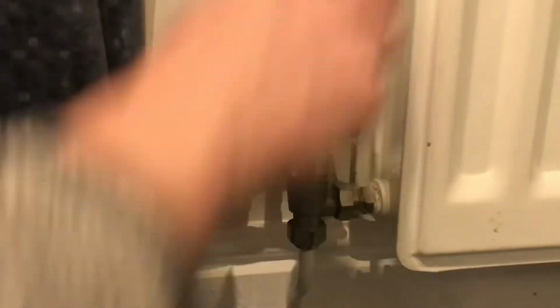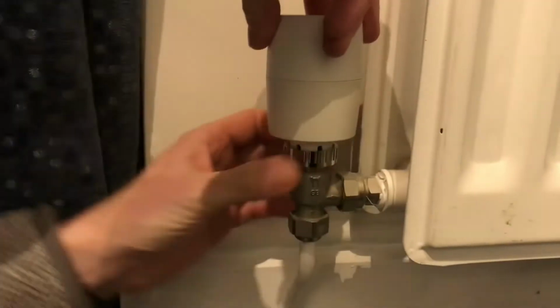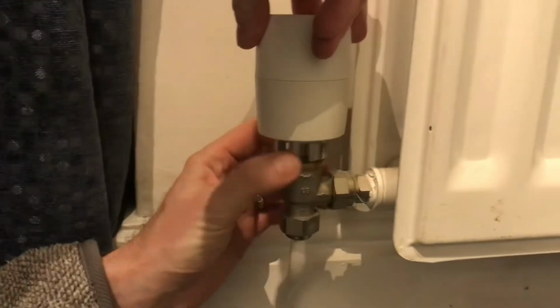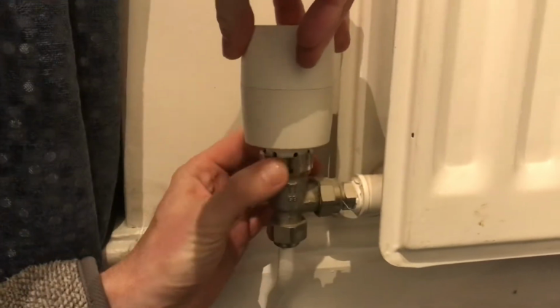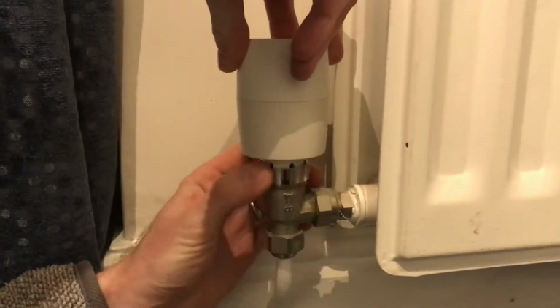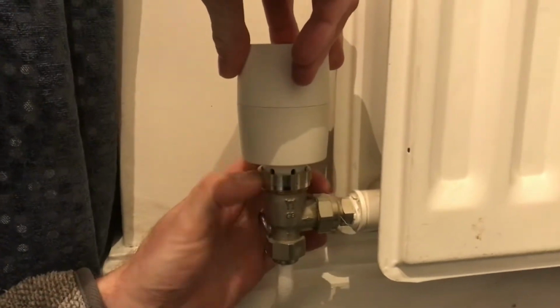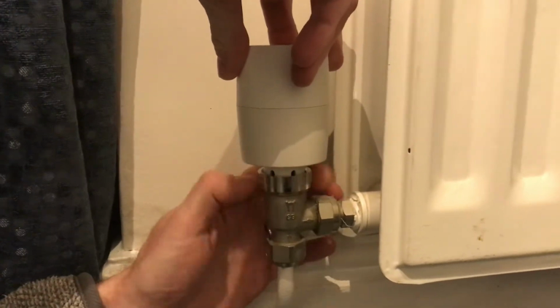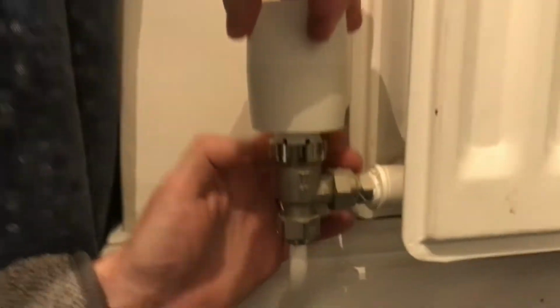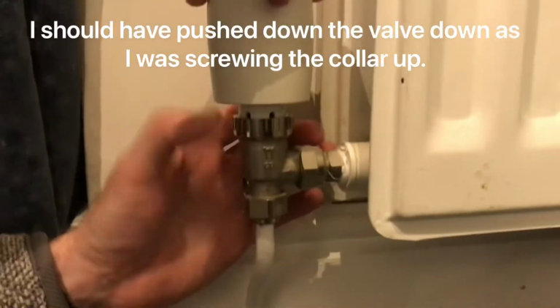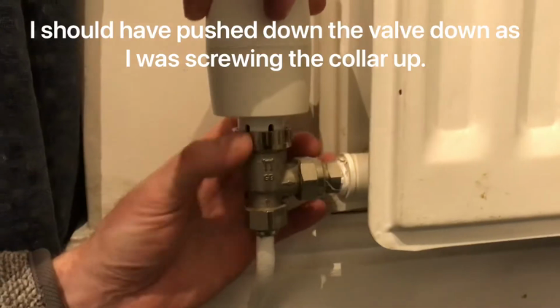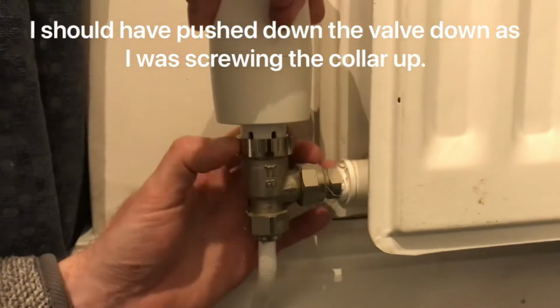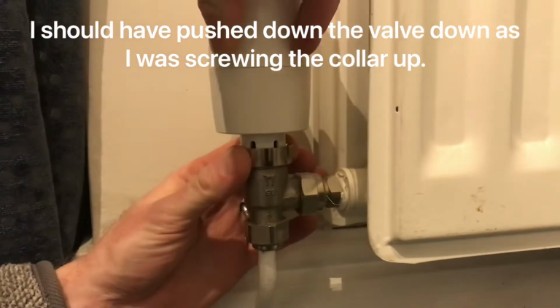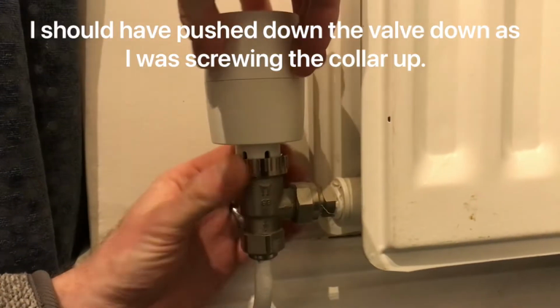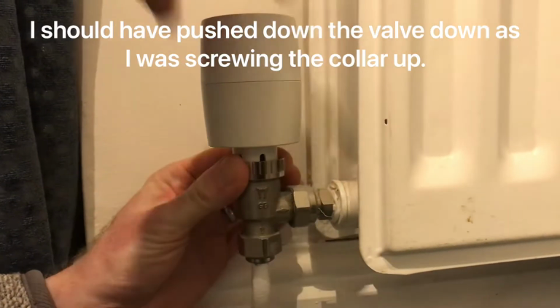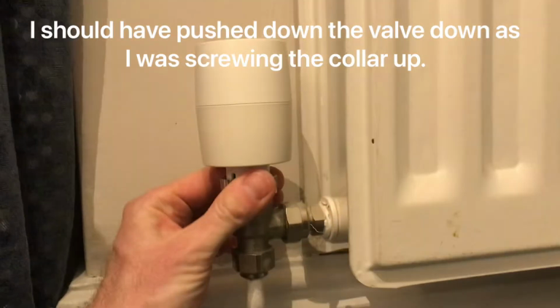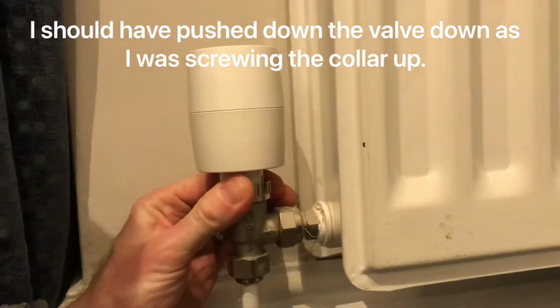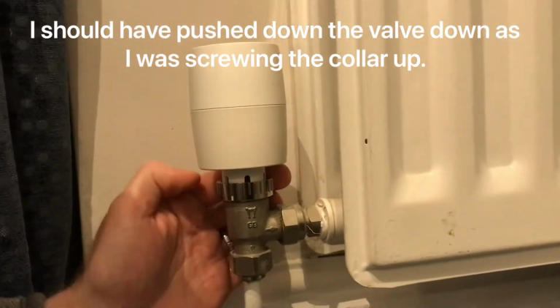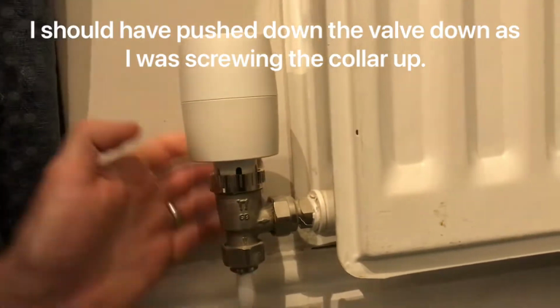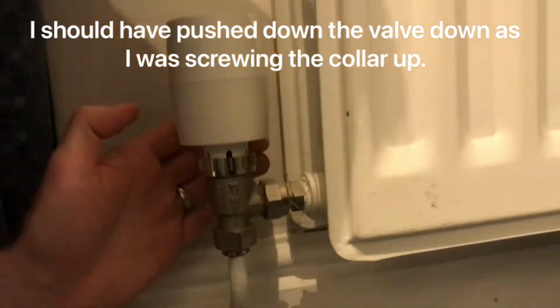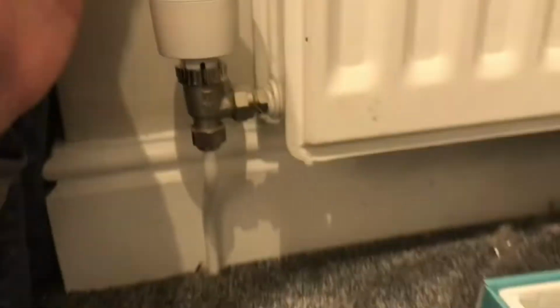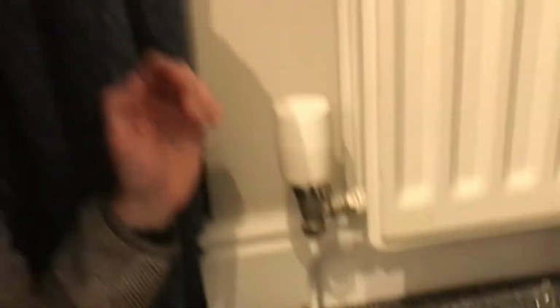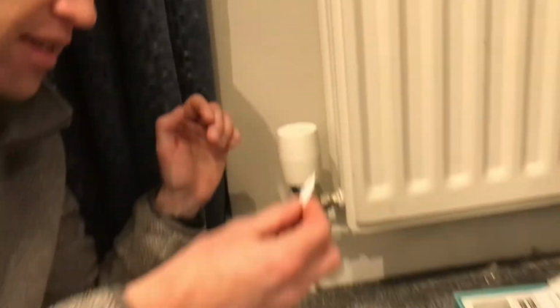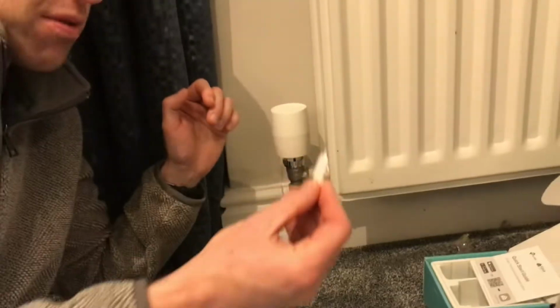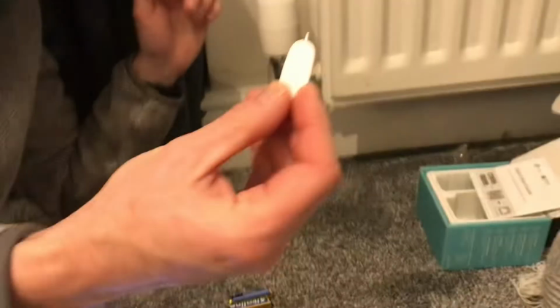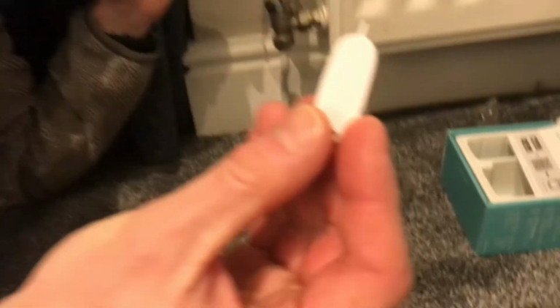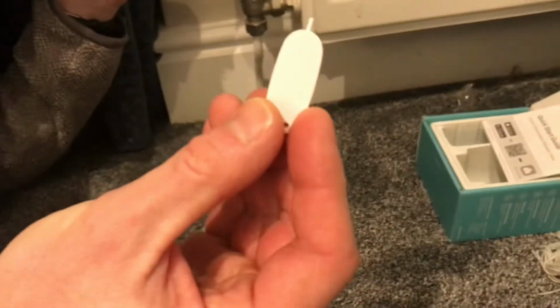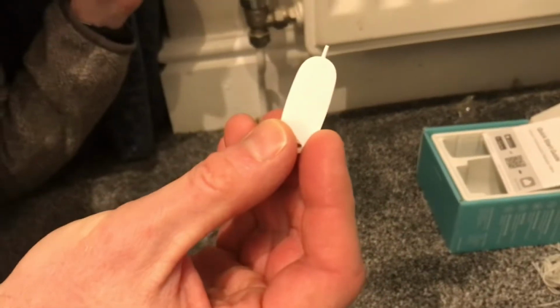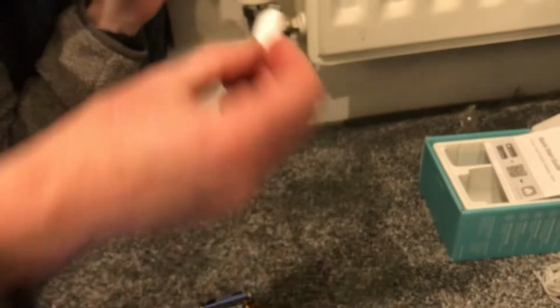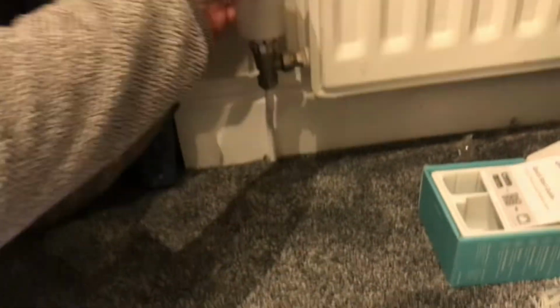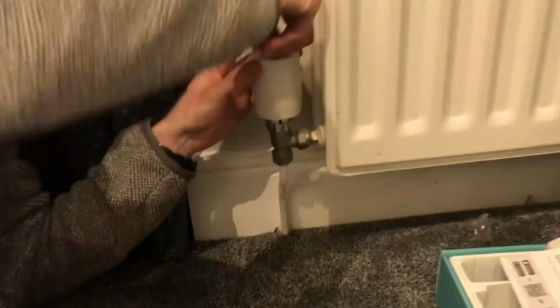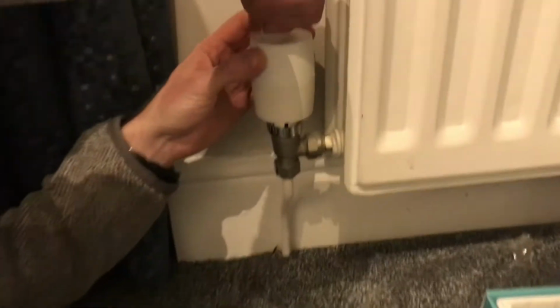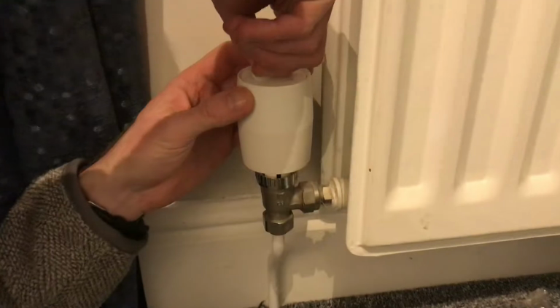We're going to get this collar and screw it back onto the radiator so that it's just hand tight — that's fine. Then this little tool came in the box, so you have to put that on the side.